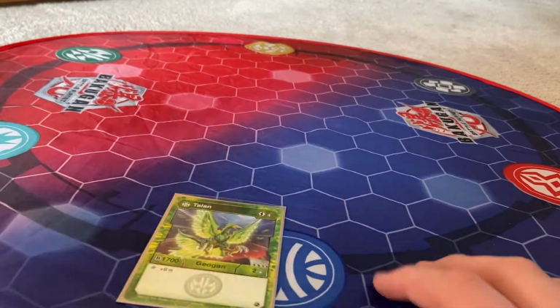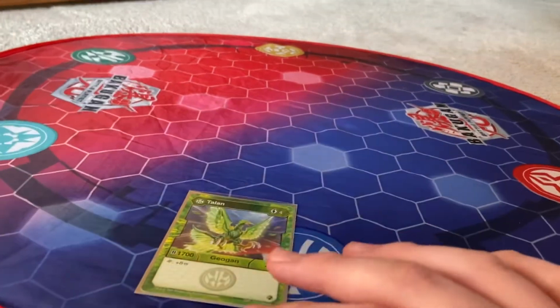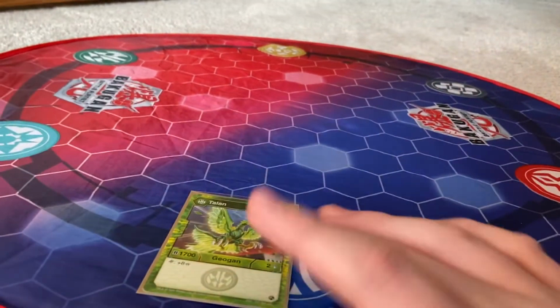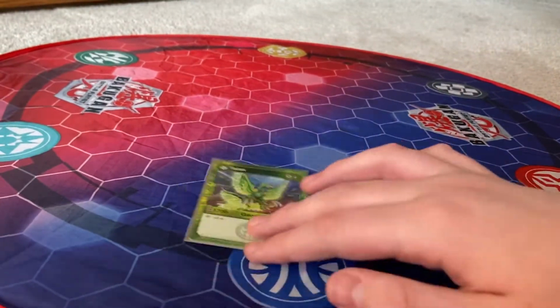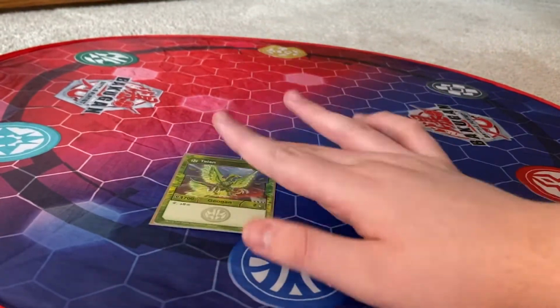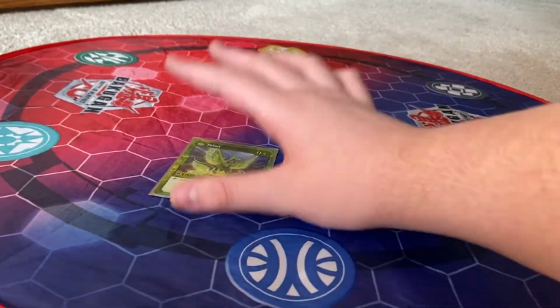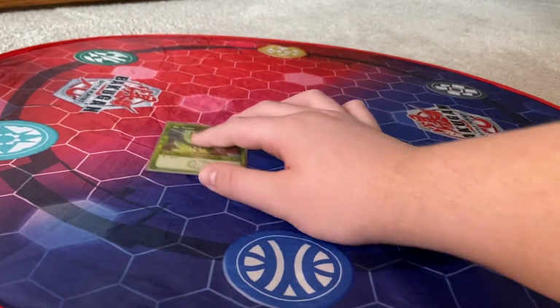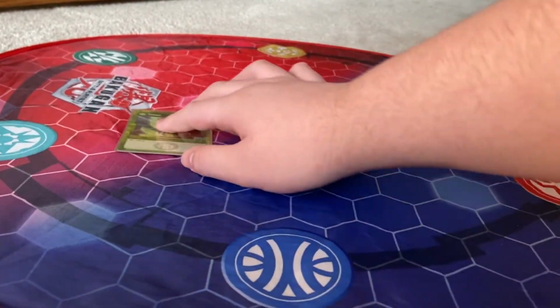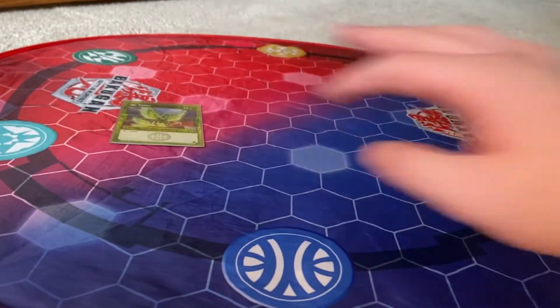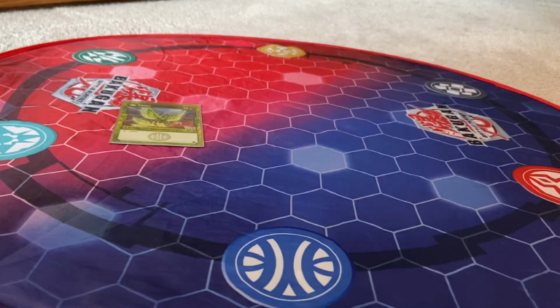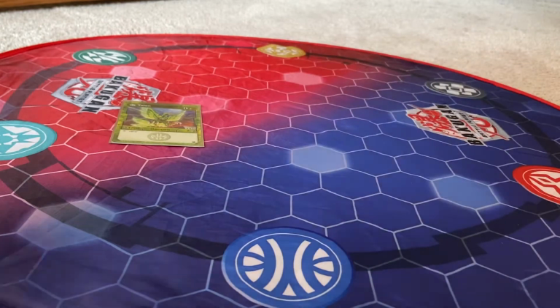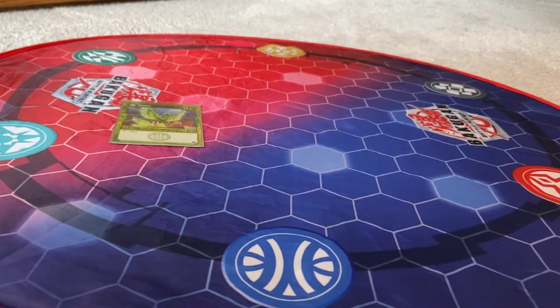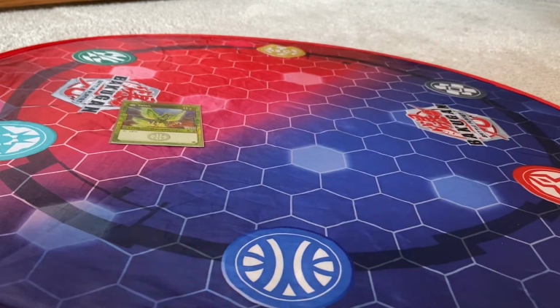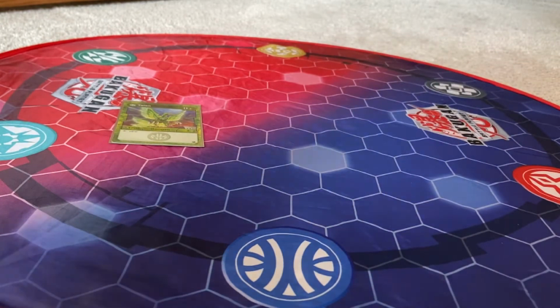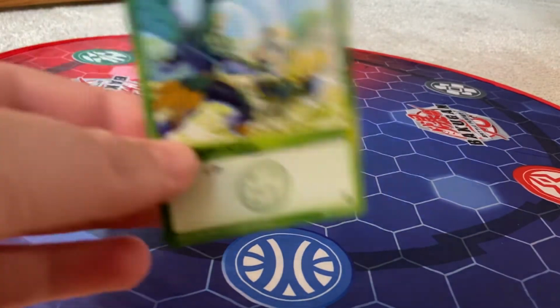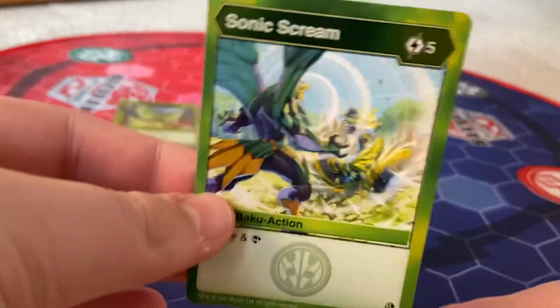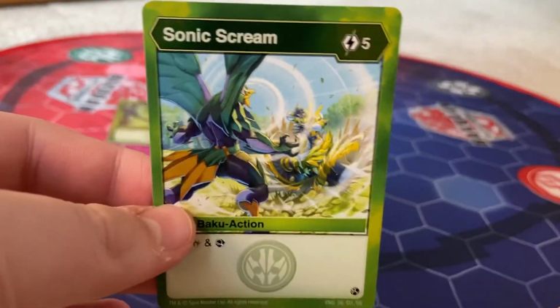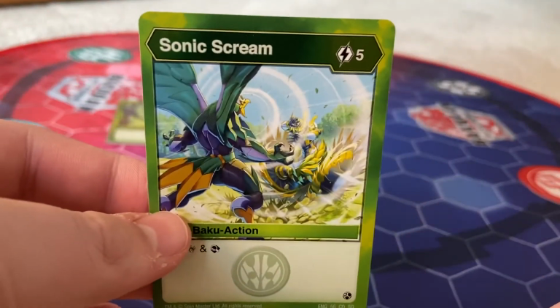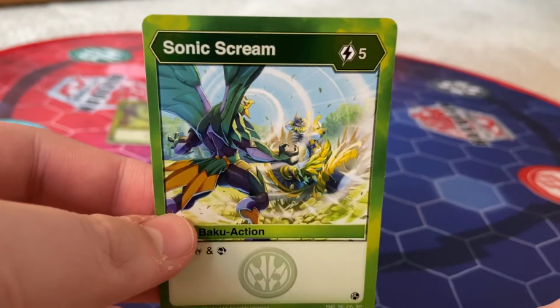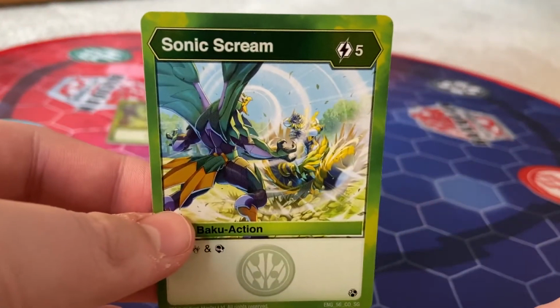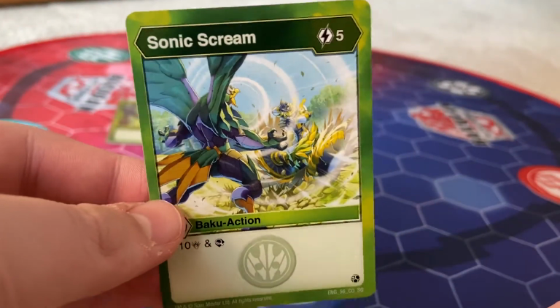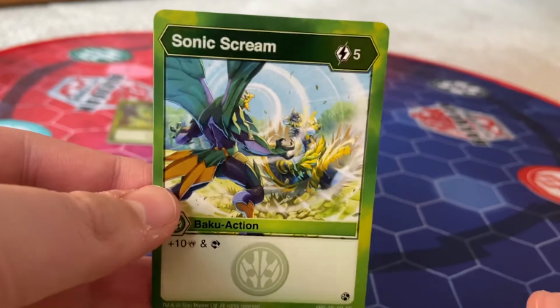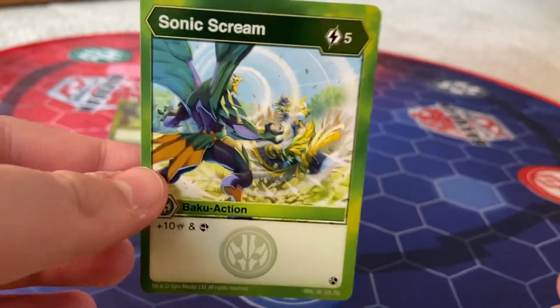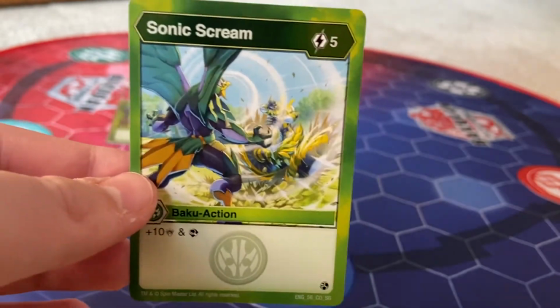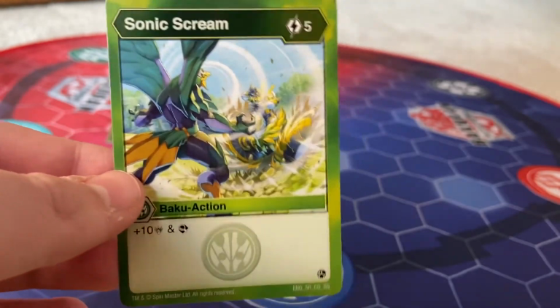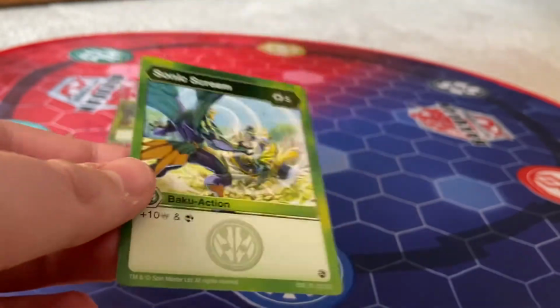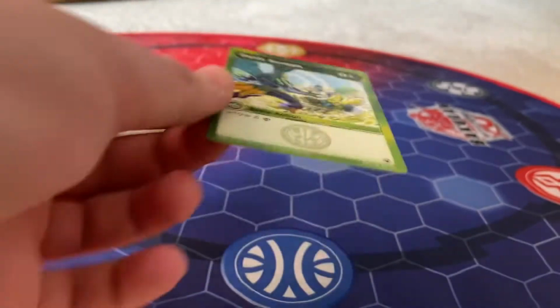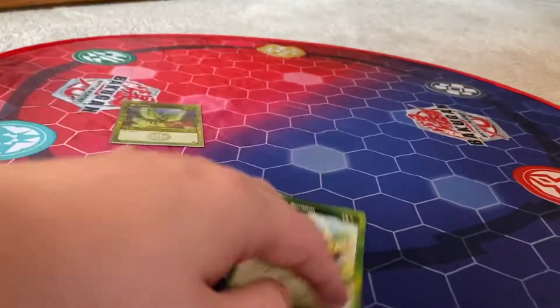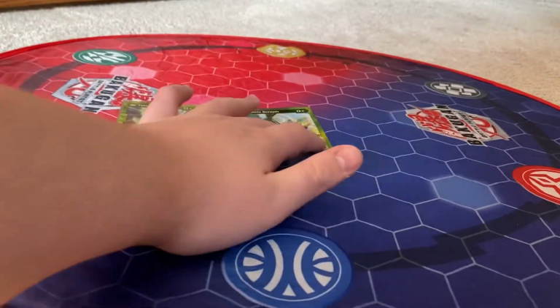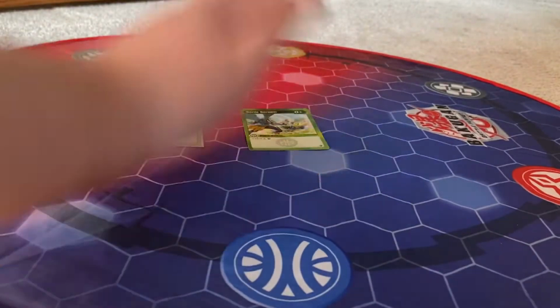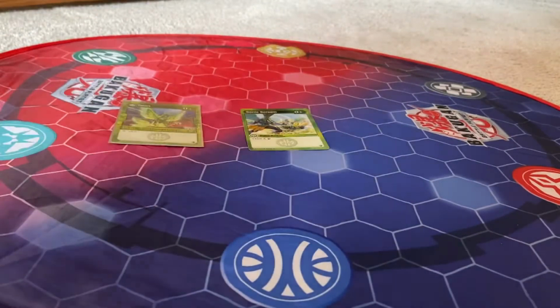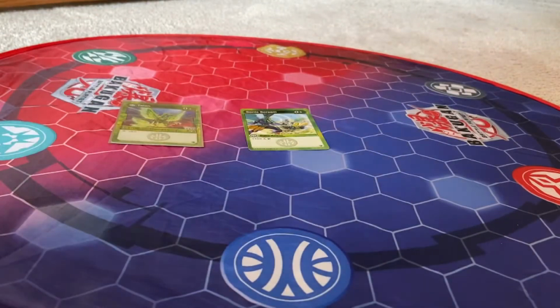It's not the best but it's also not the worst Geogon. So let's put that up there. The ability card he comes with is Sonic Scream — 5 cost plus 10 scan. It's not the best card but it's fine.